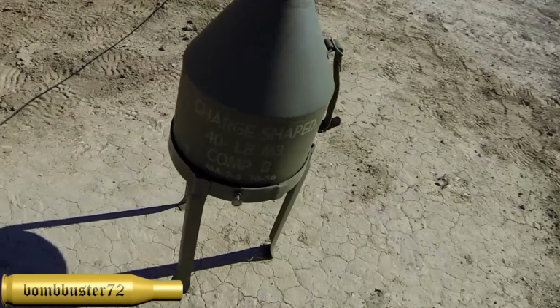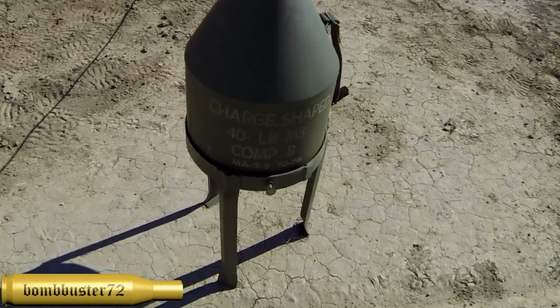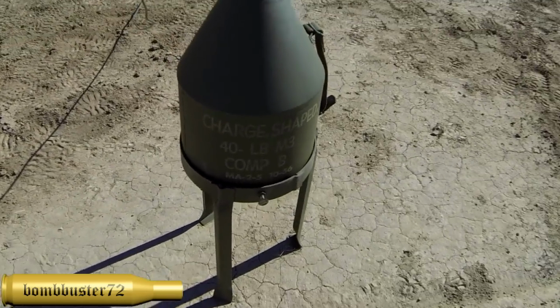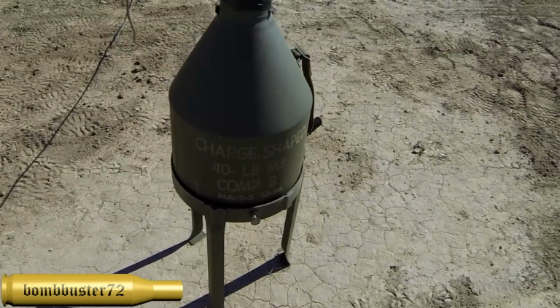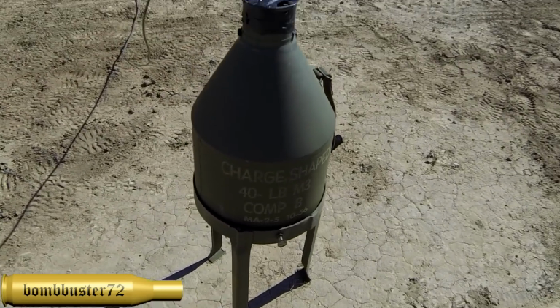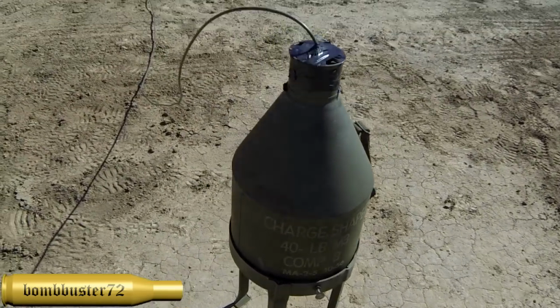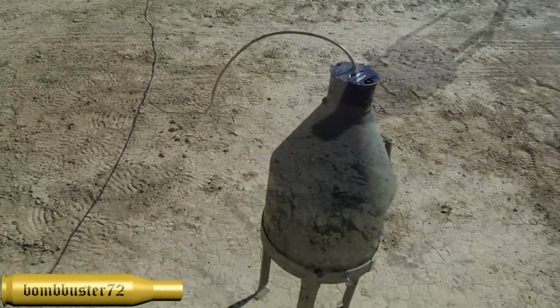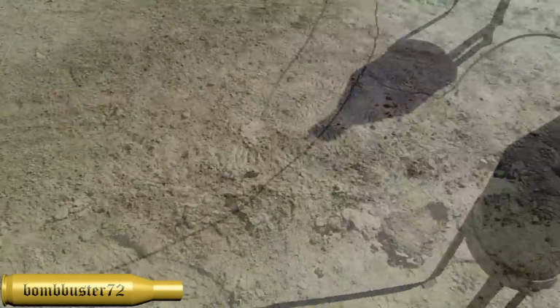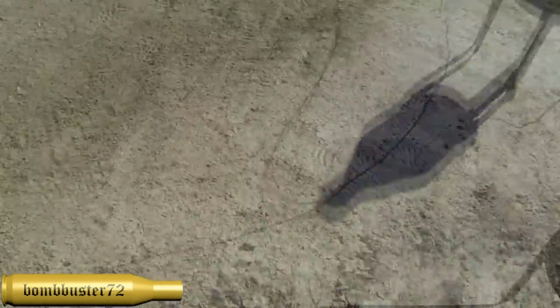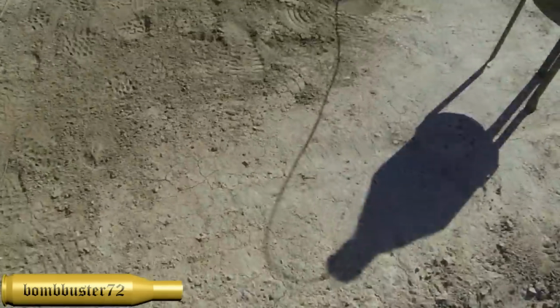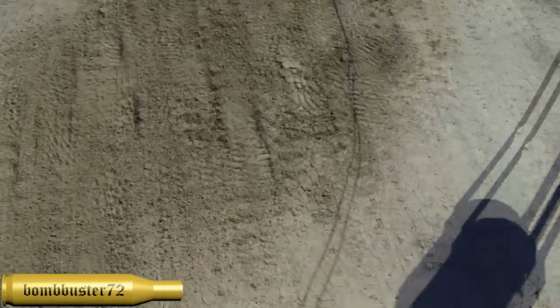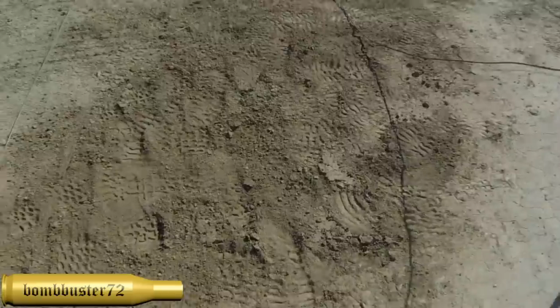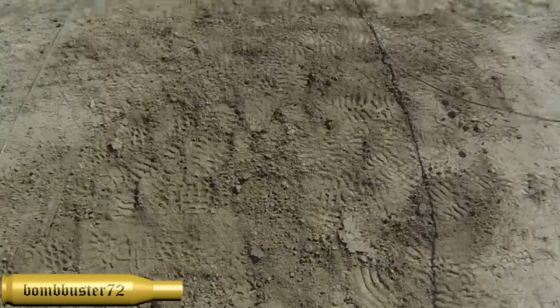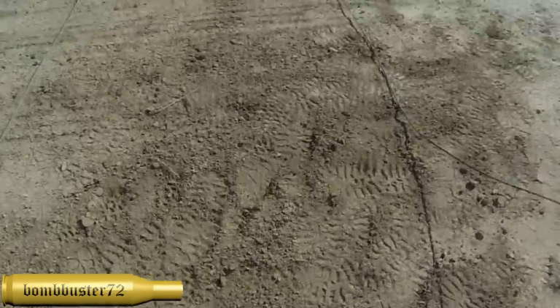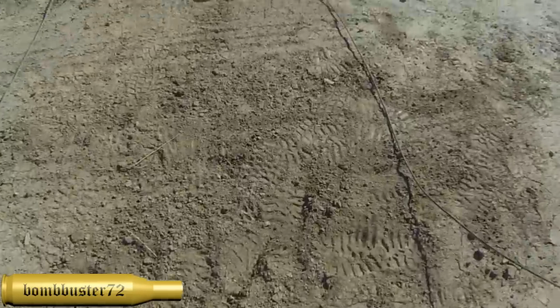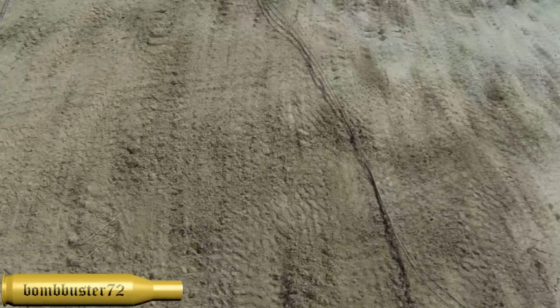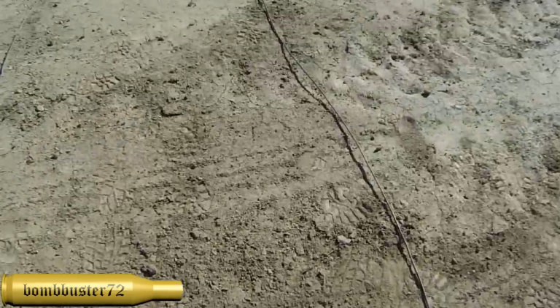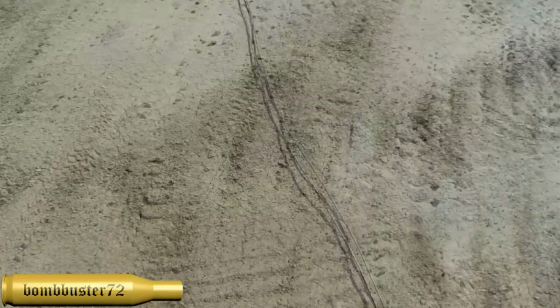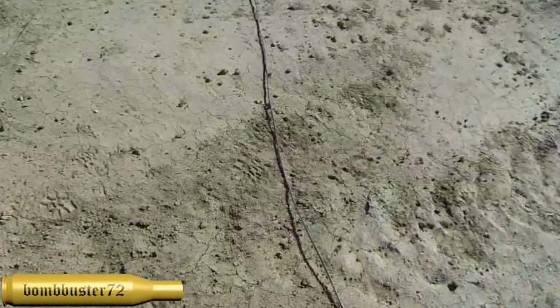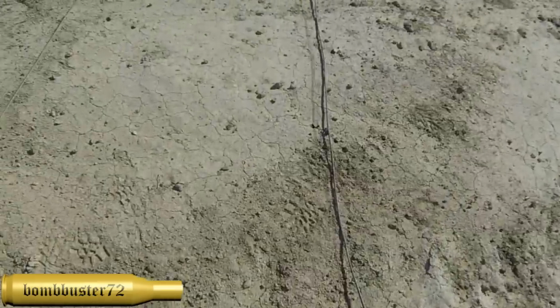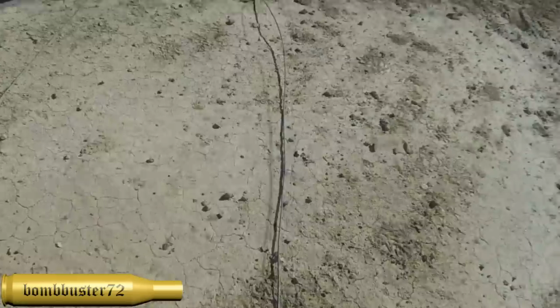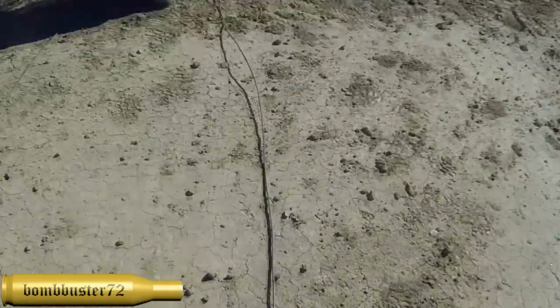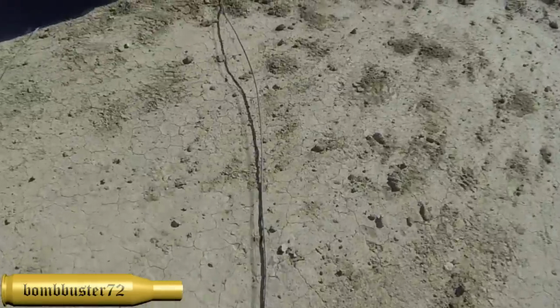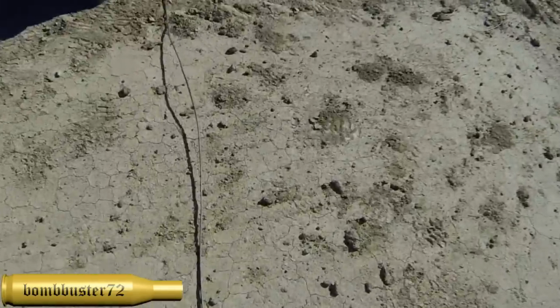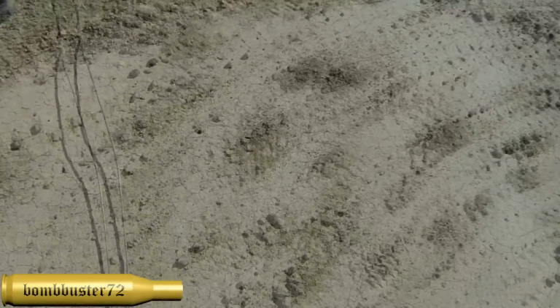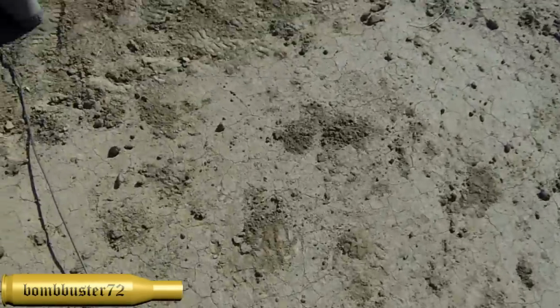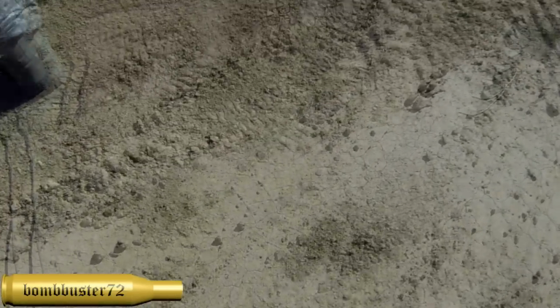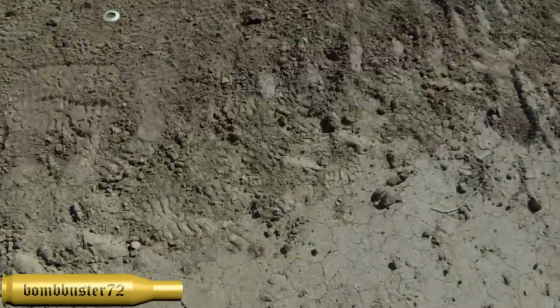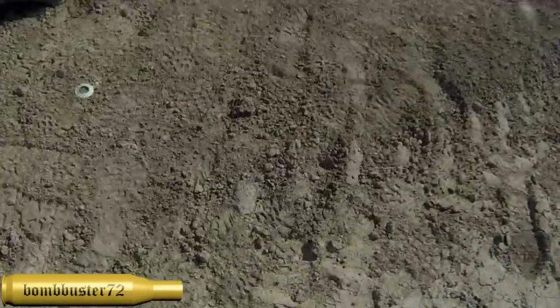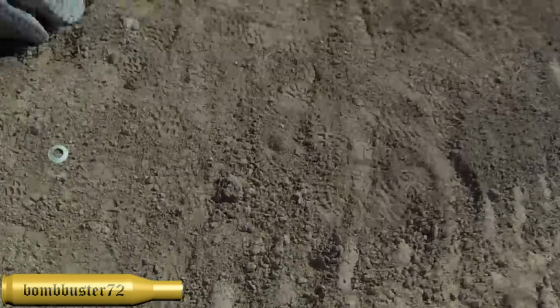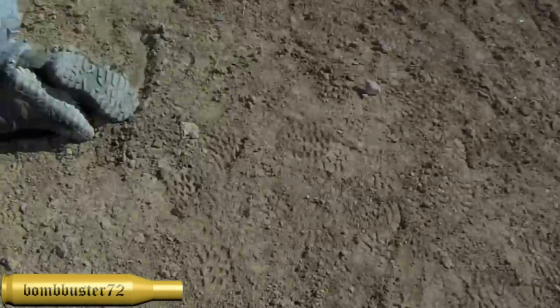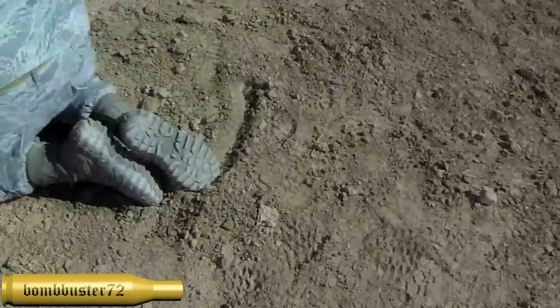We've got this 40-pound shape charge that we're going to blow up — put a big giant hole in the desert here. It'll probably collapse in on itself; the sand is kind of soft today. But as we walk back here, let me just show you what I'm talking about with these branches.